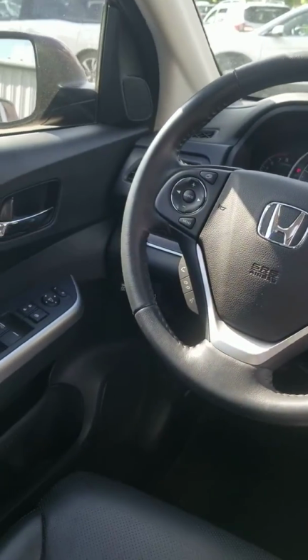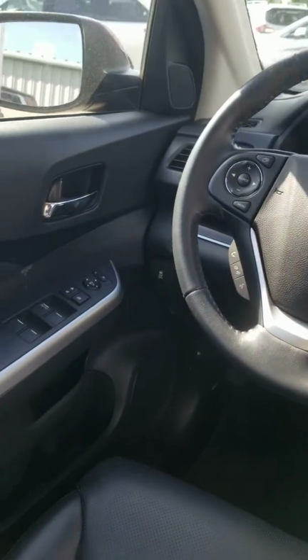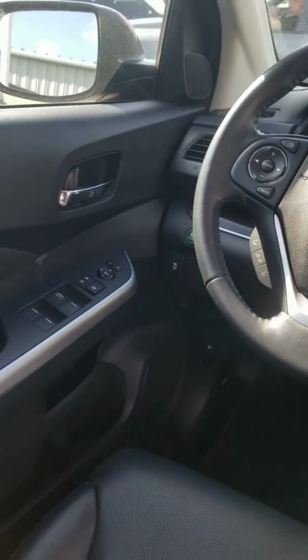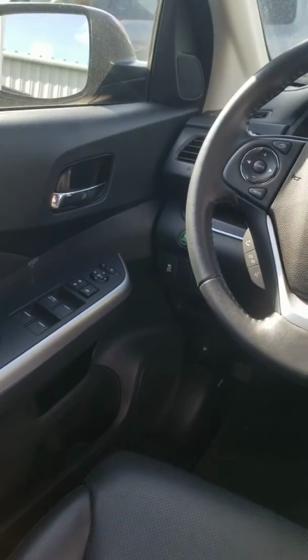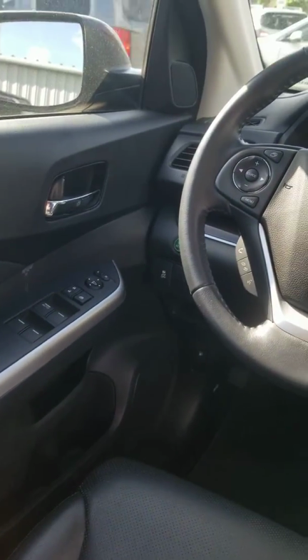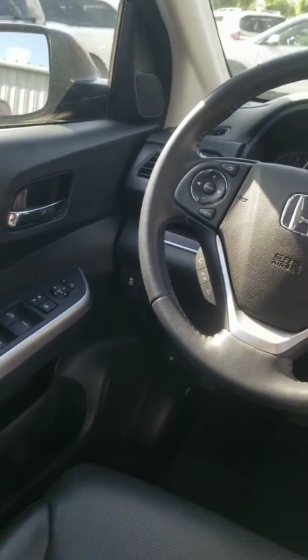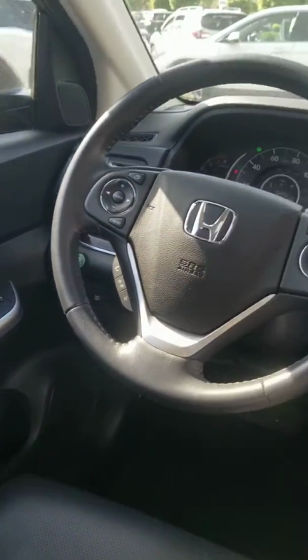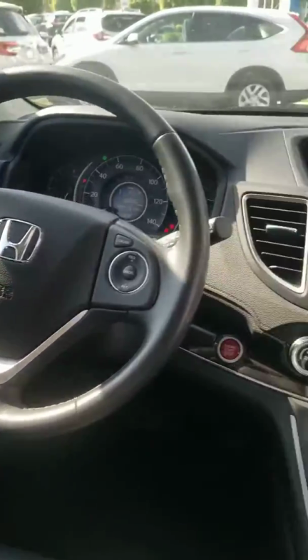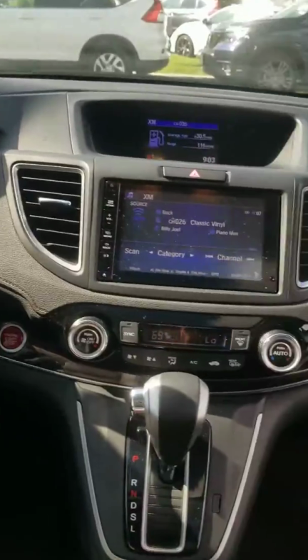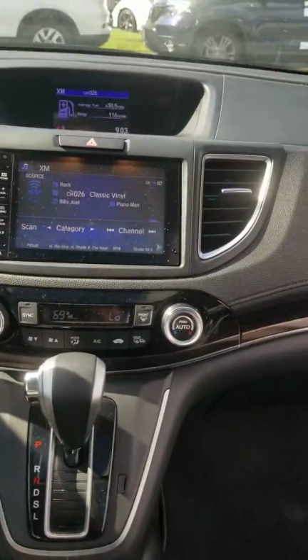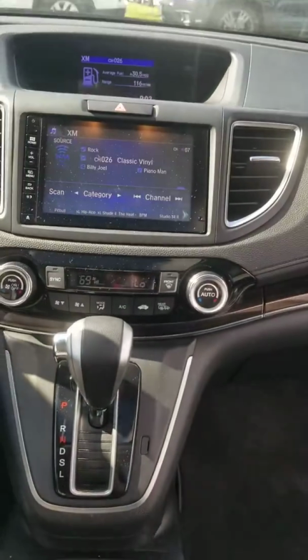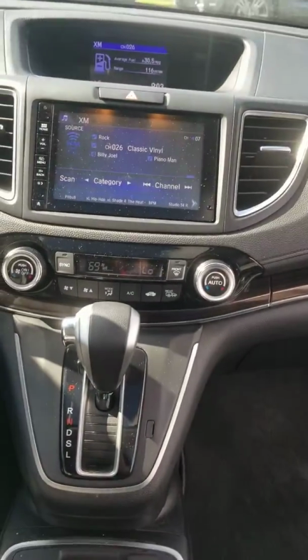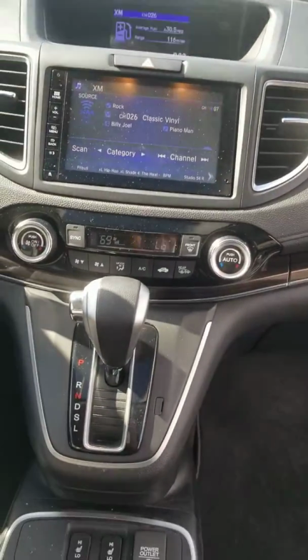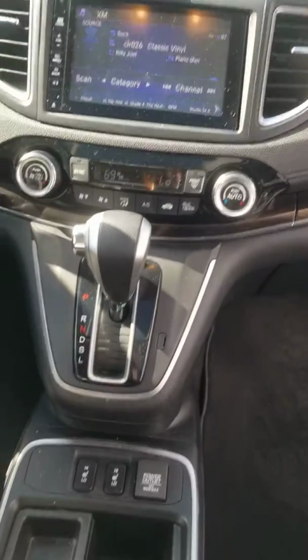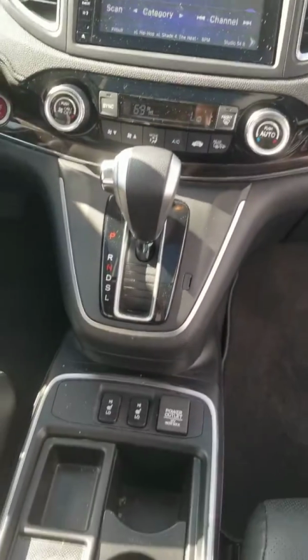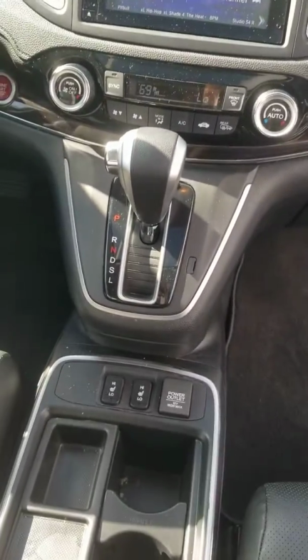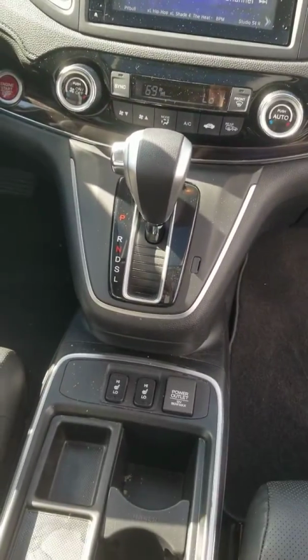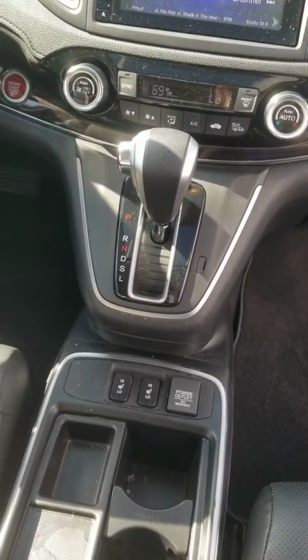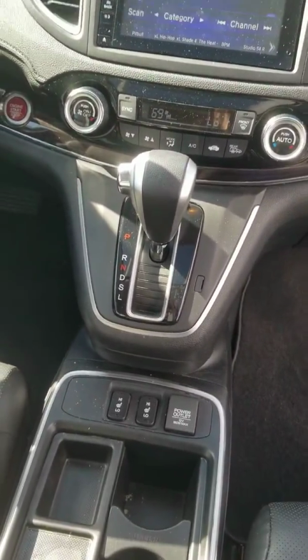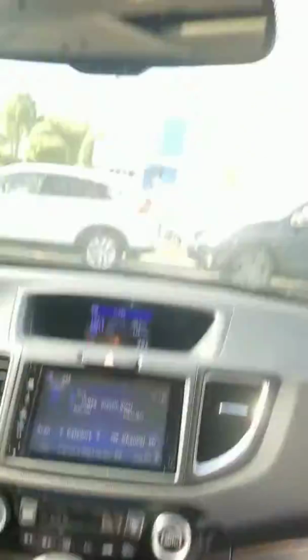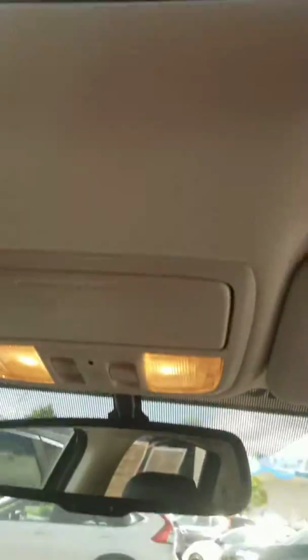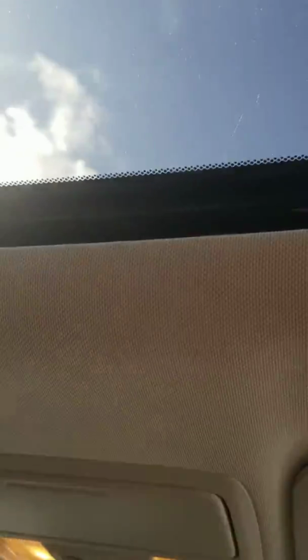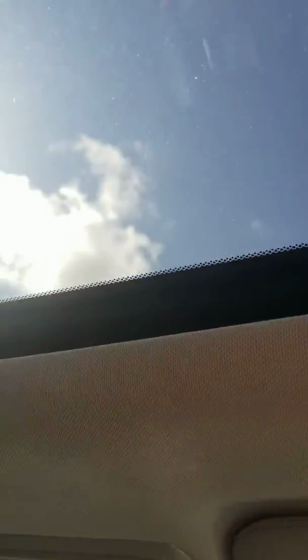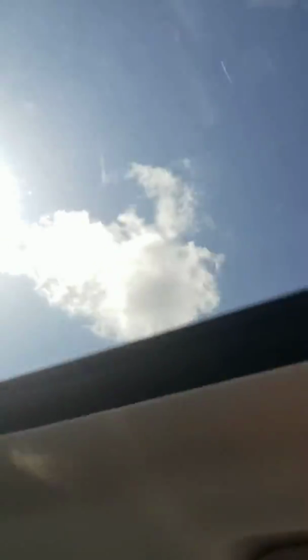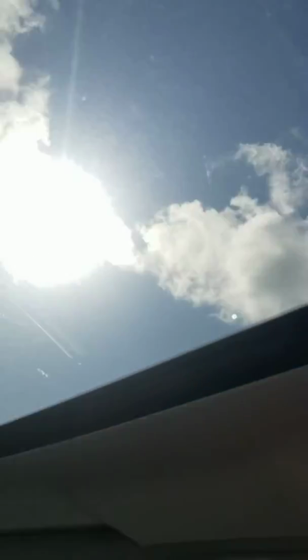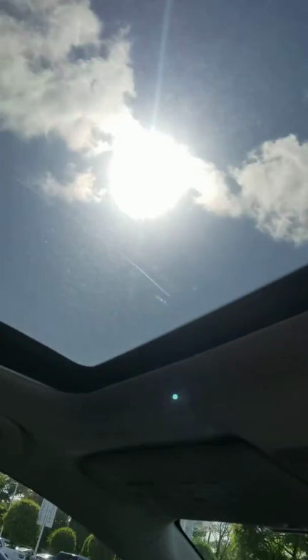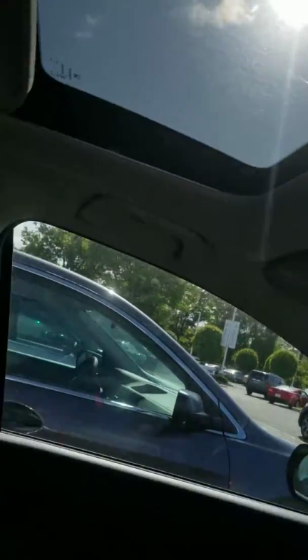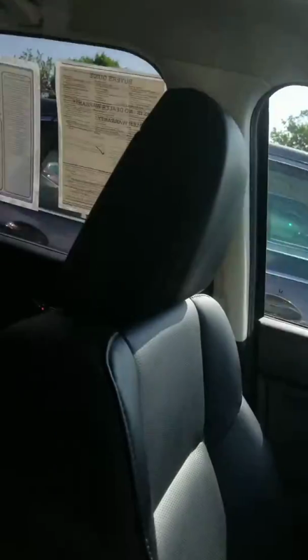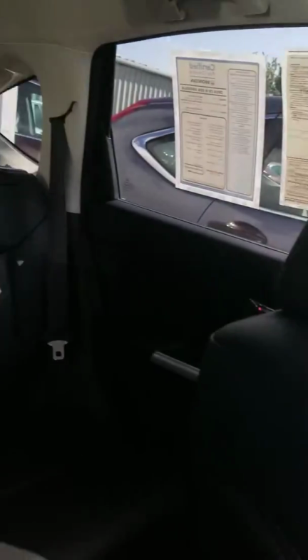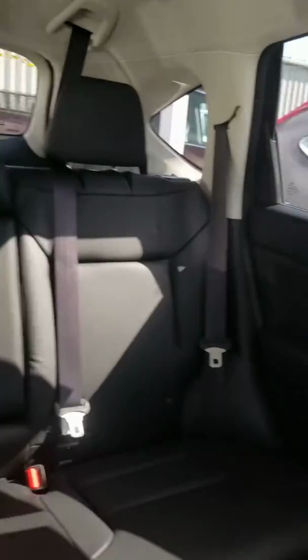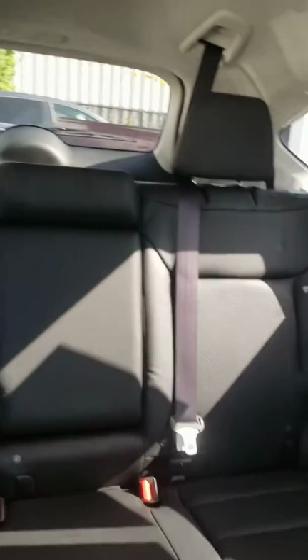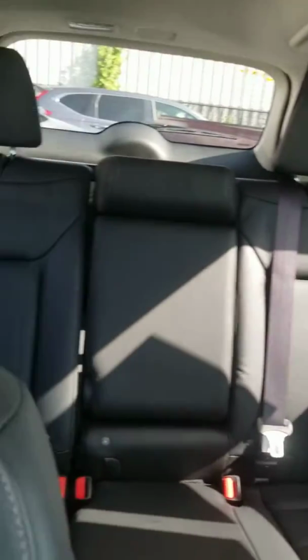Comes equipped with Bluetooth, backup cam, navigation, heated seats, sunroof, and Sirius XM.